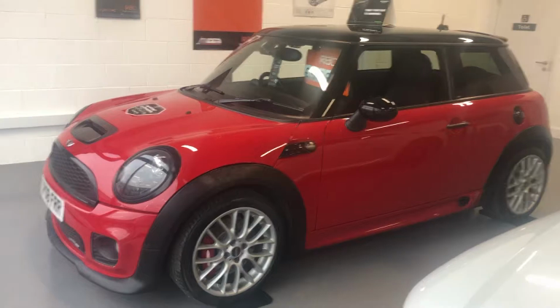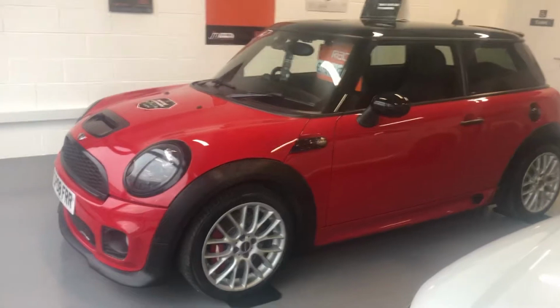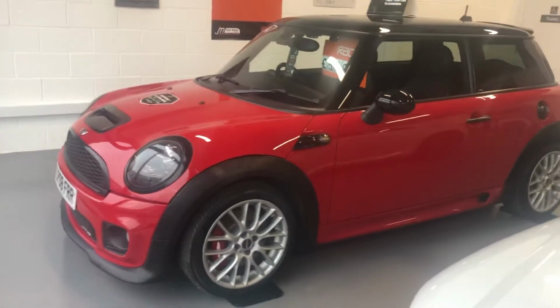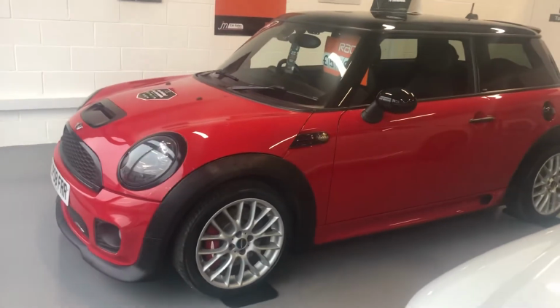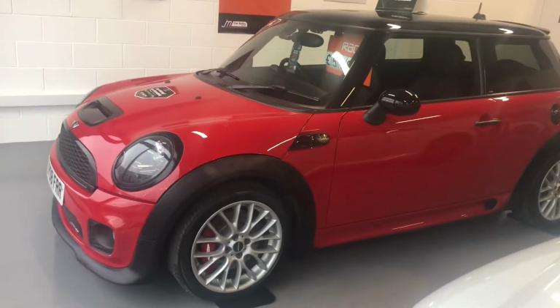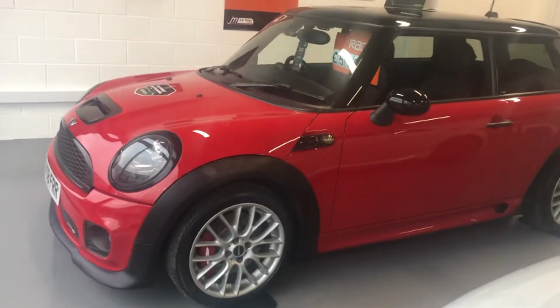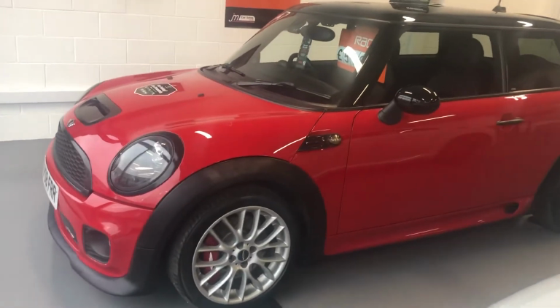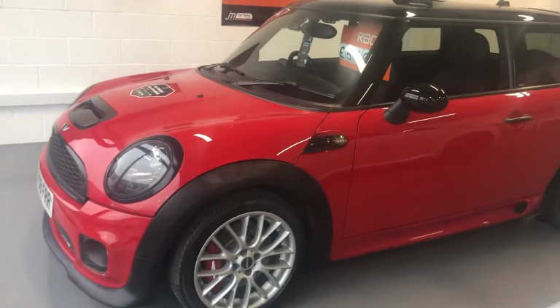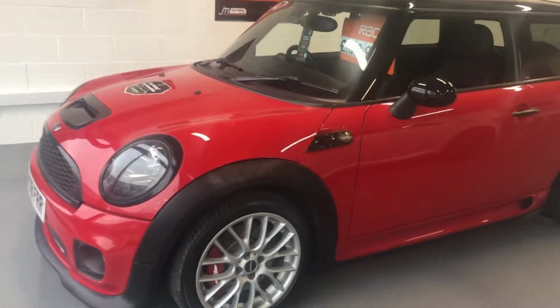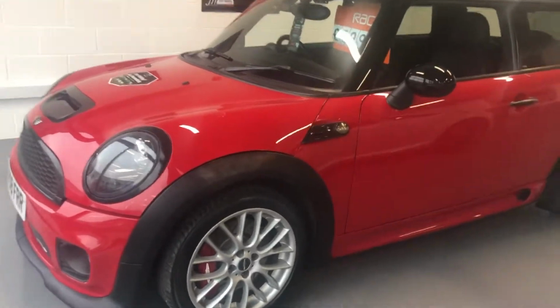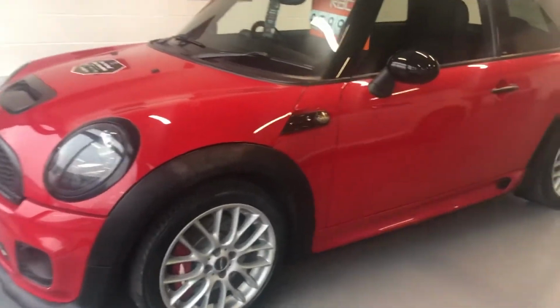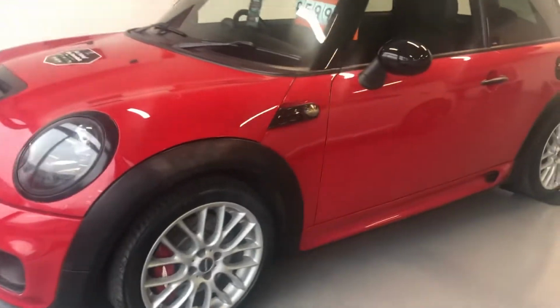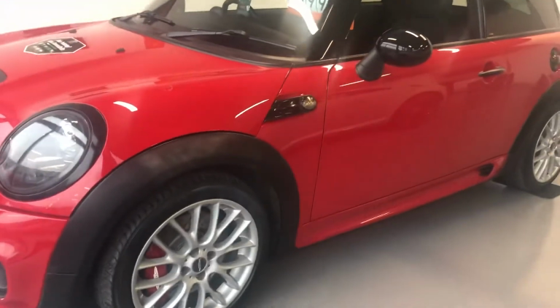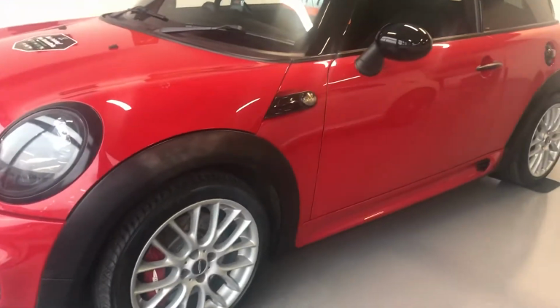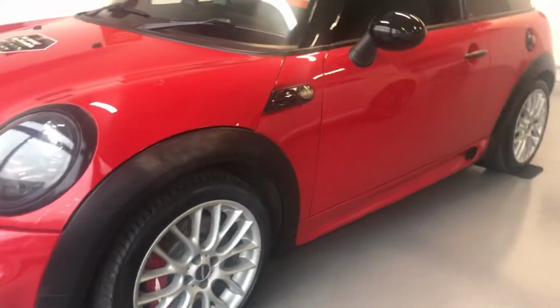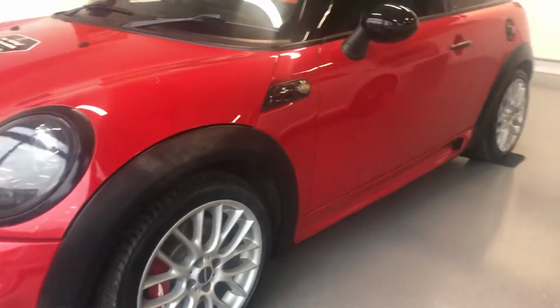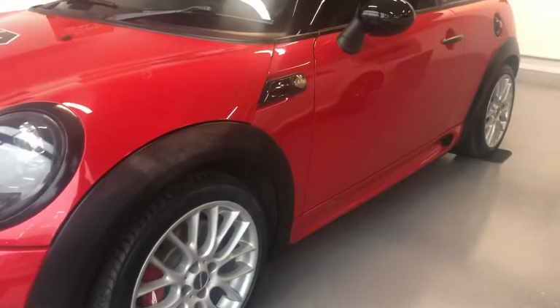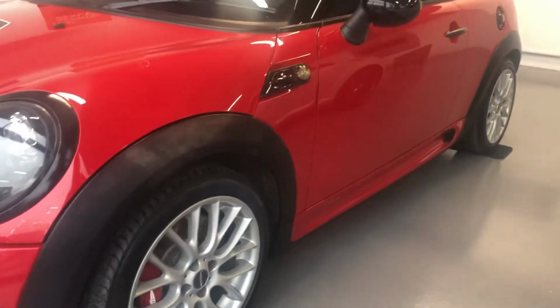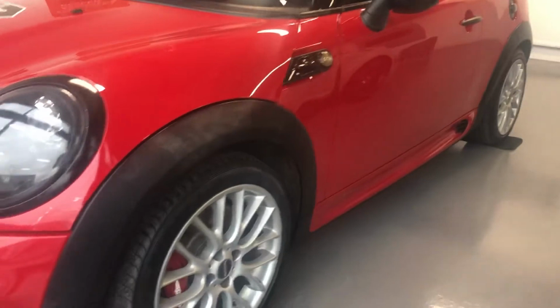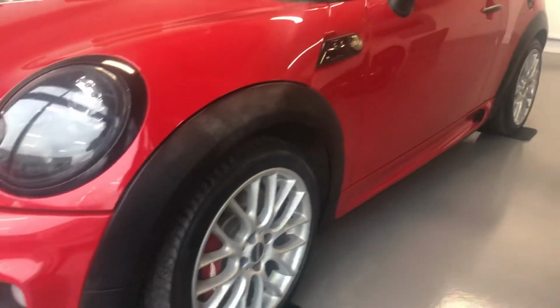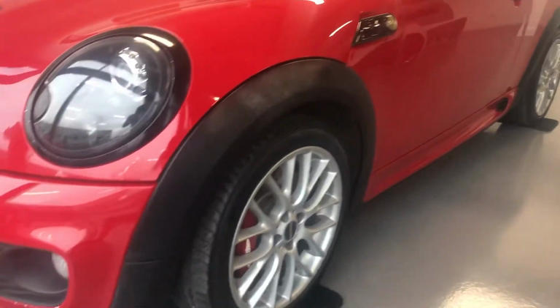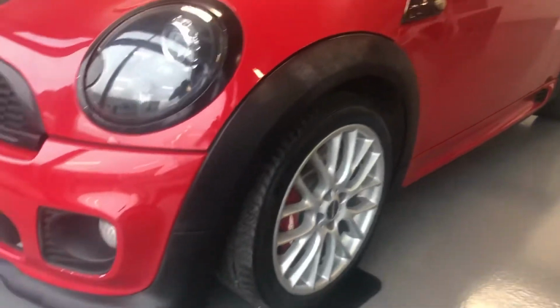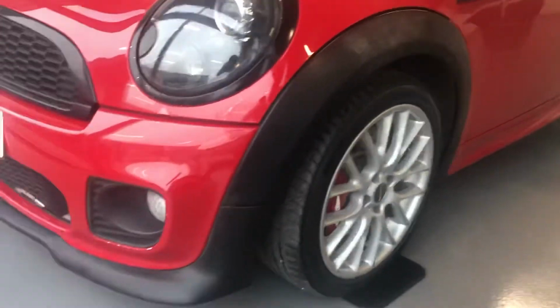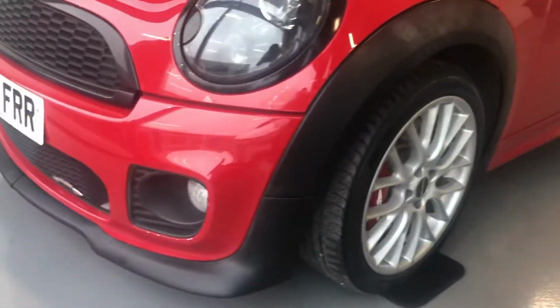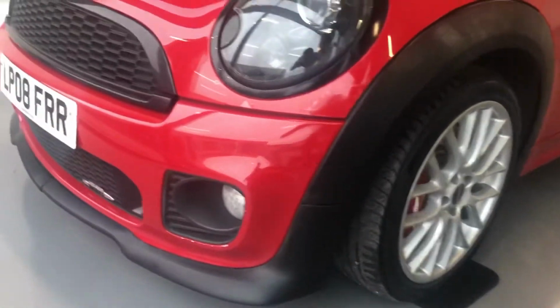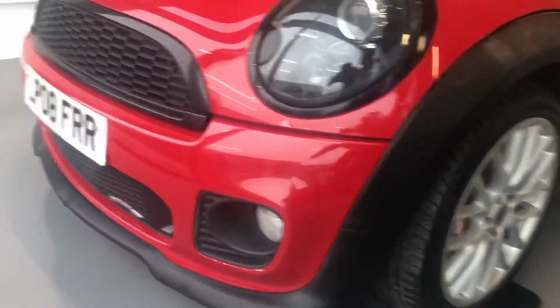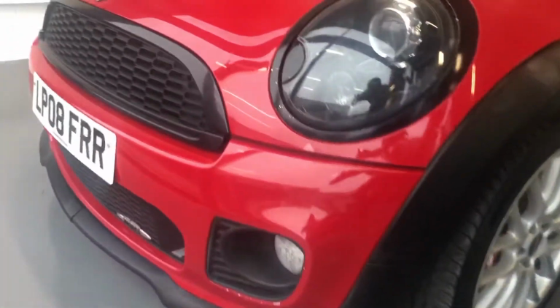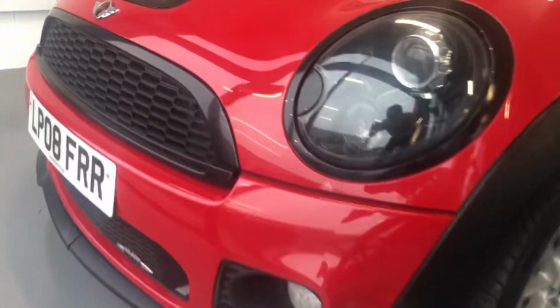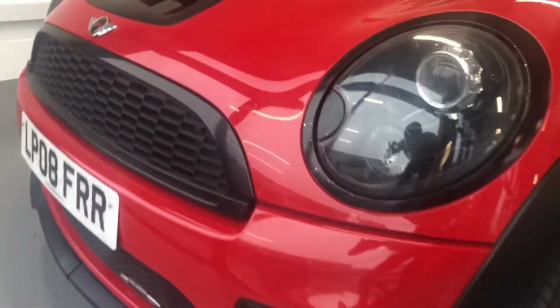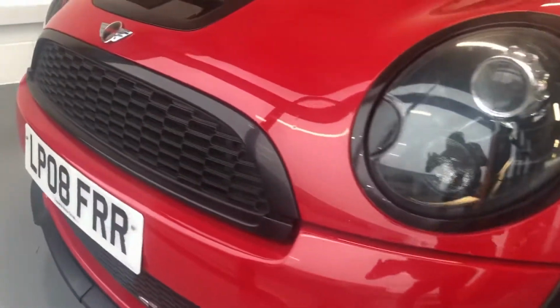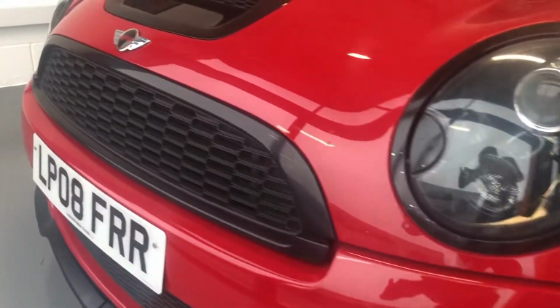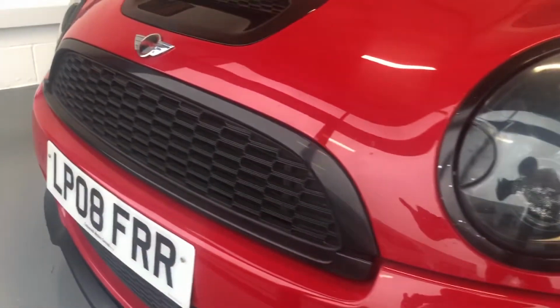Hi there, this is the Mini John Cooper Works that you enquired about last night. I'll try and go round the car and give you a good idea of the overall condition.